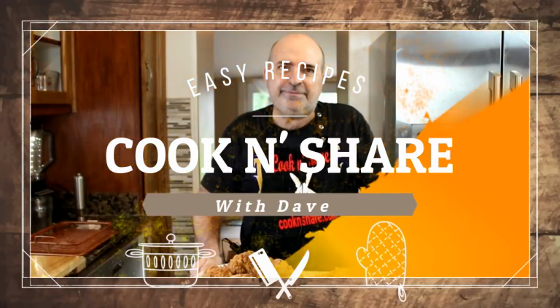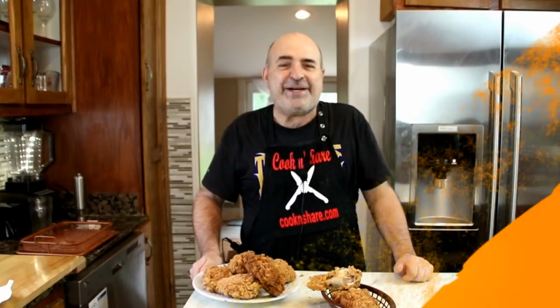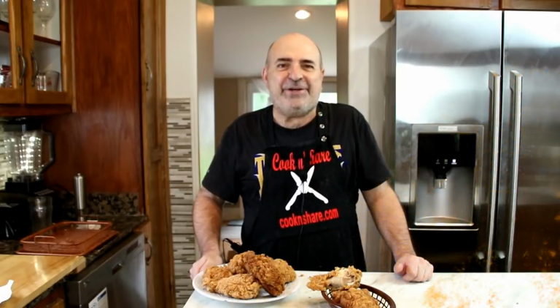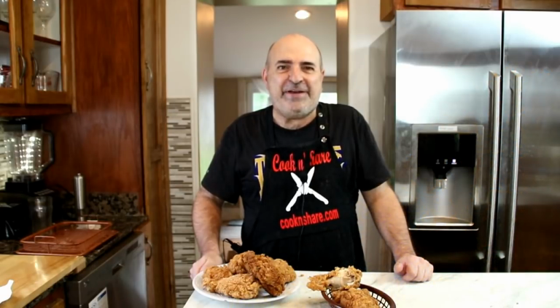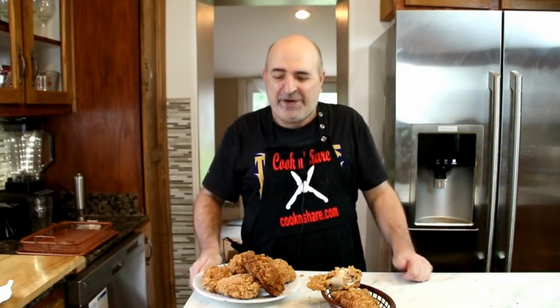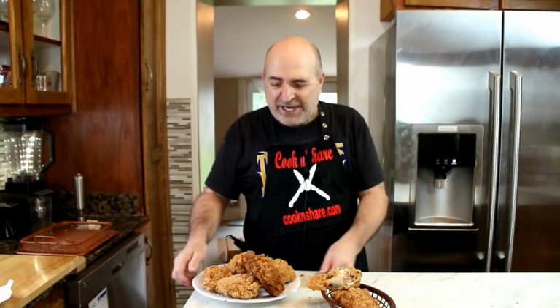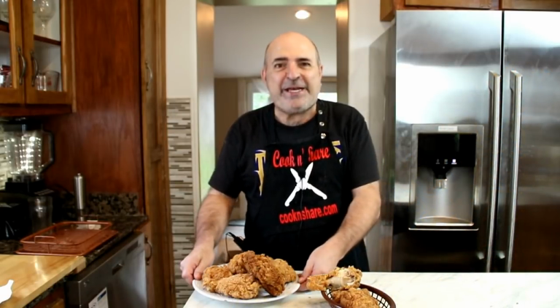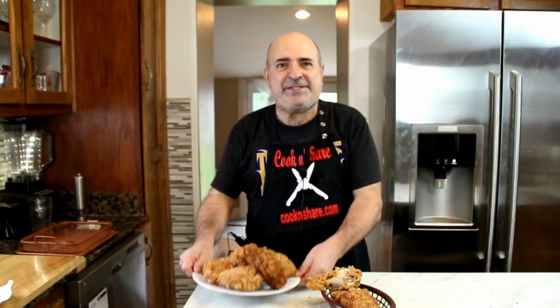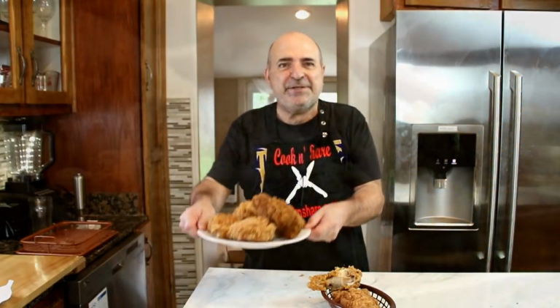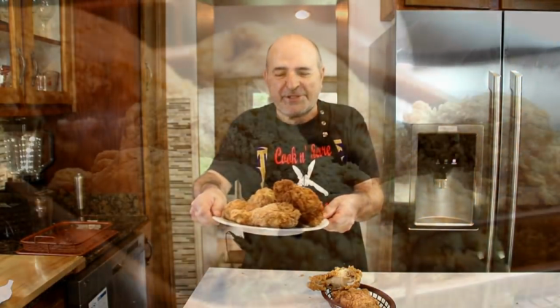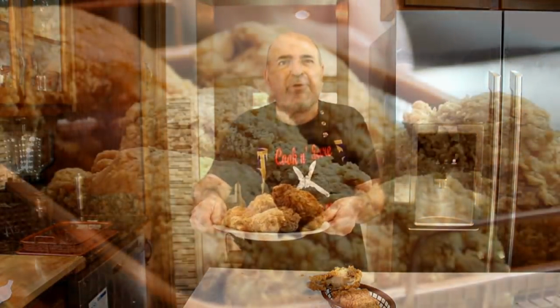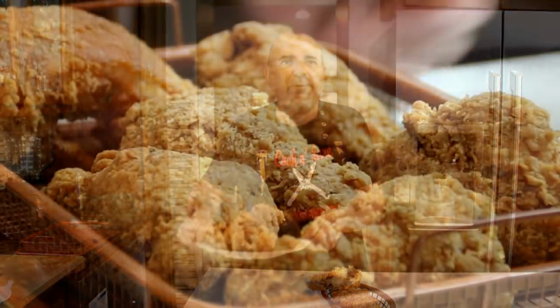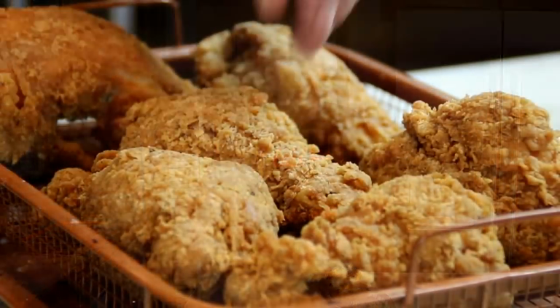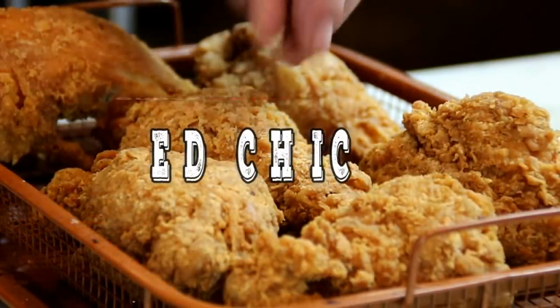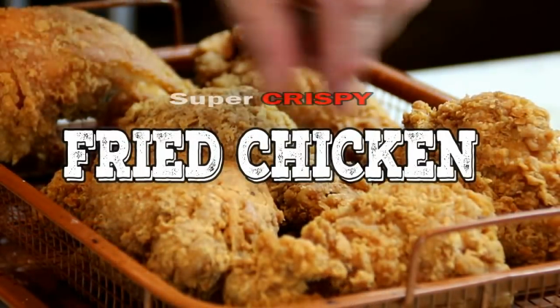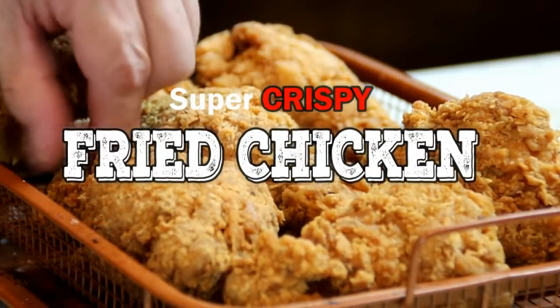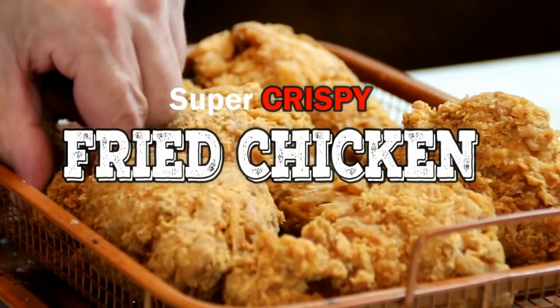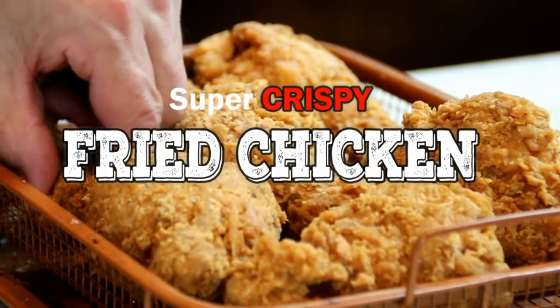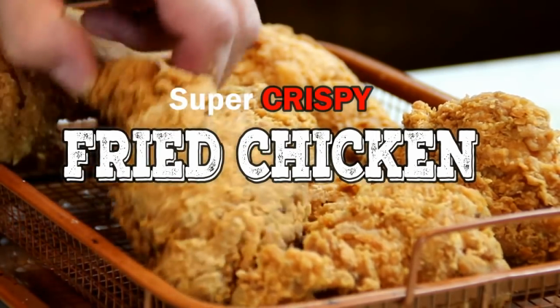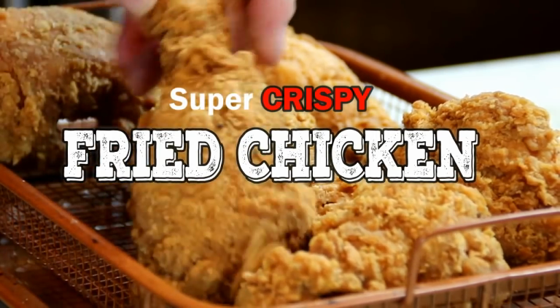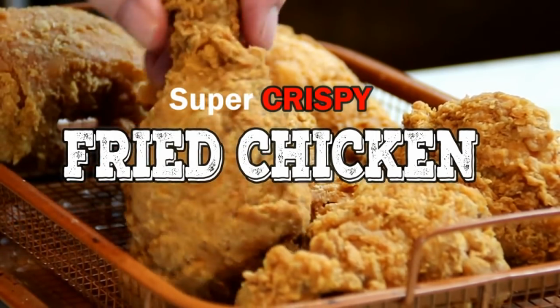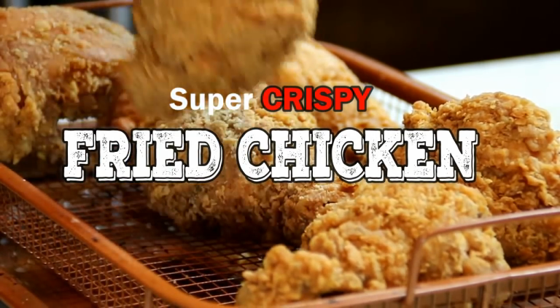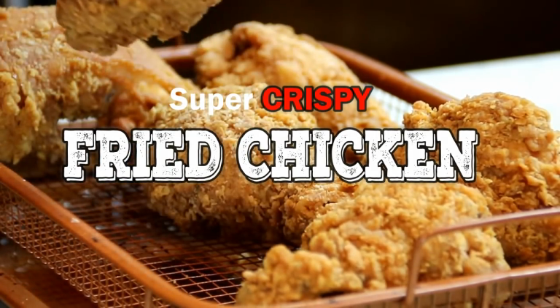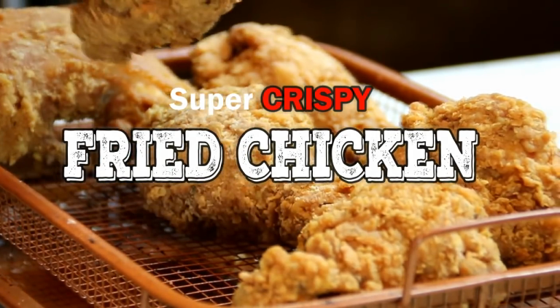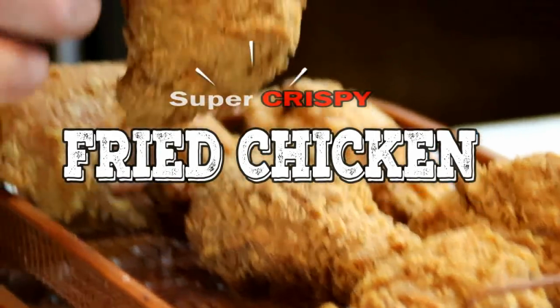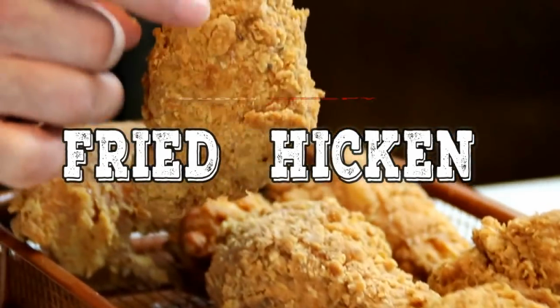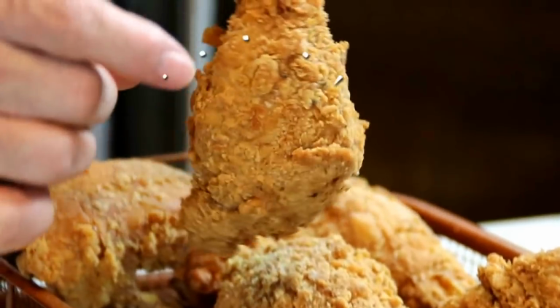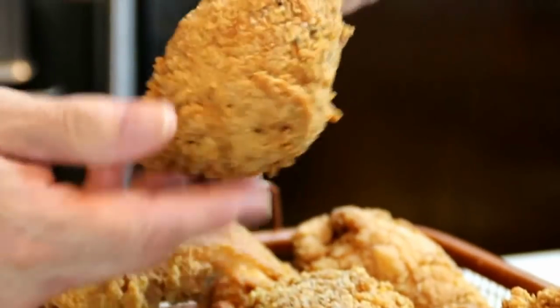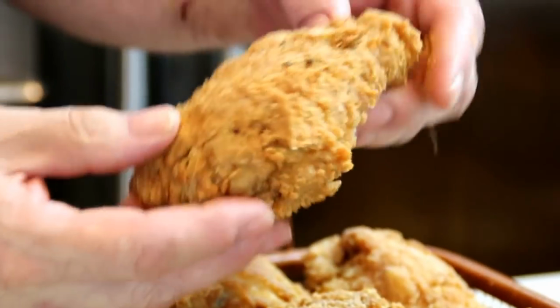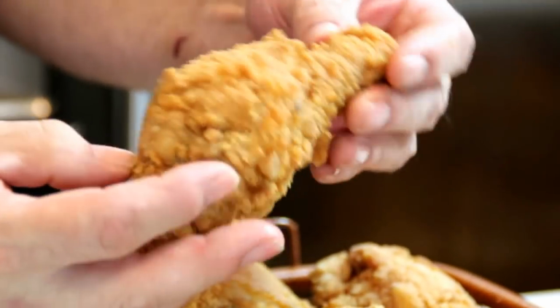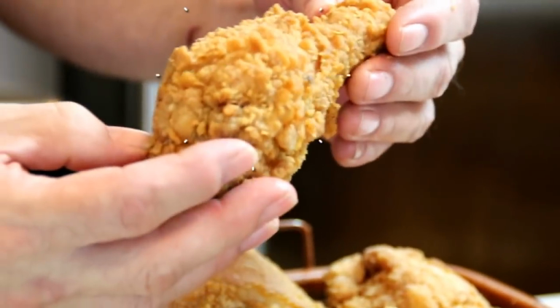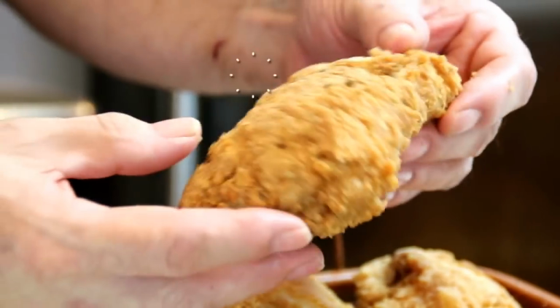Hey guys, how you doing? Dave here. Today we're making this super crispy fried chicken. And there's nothing nicer than fried chicken, but this has to be the most crispy chicken I've ever had.